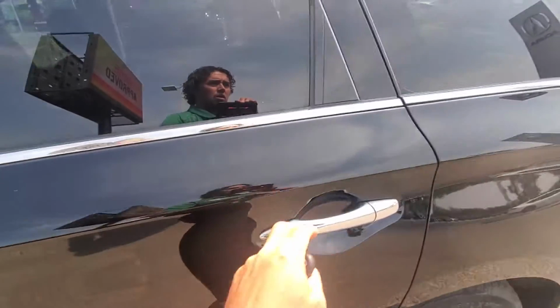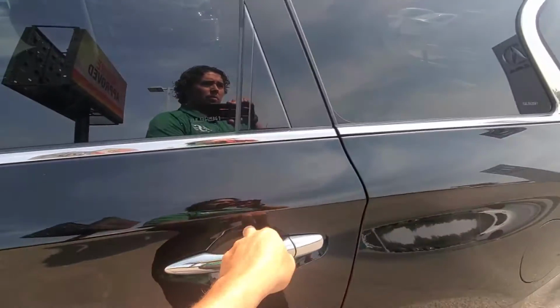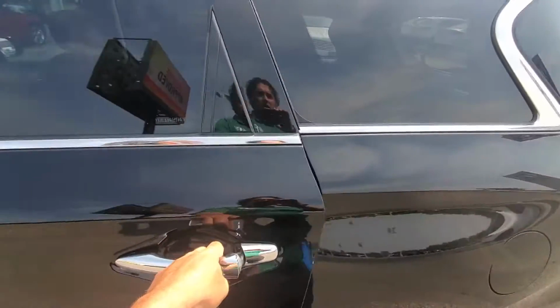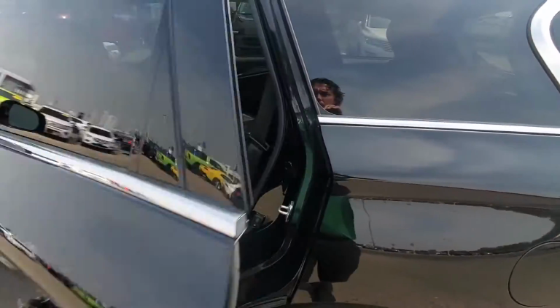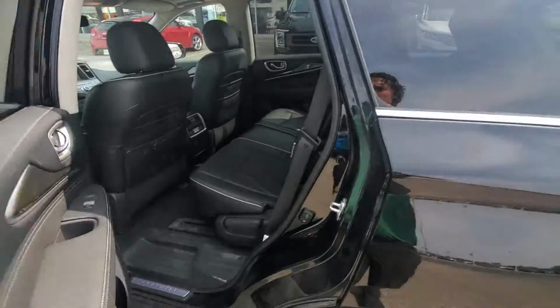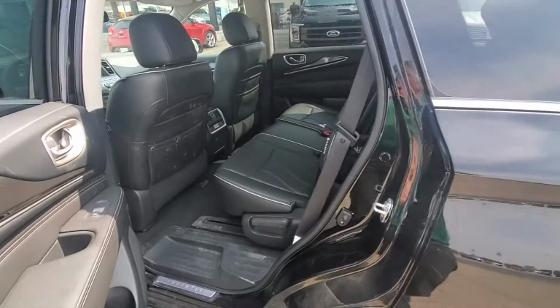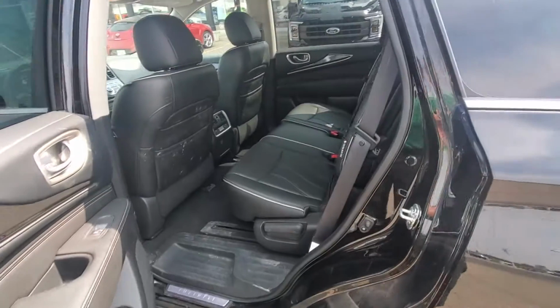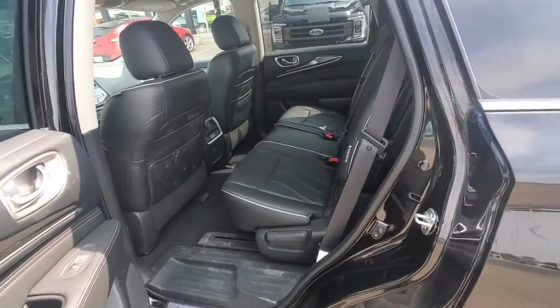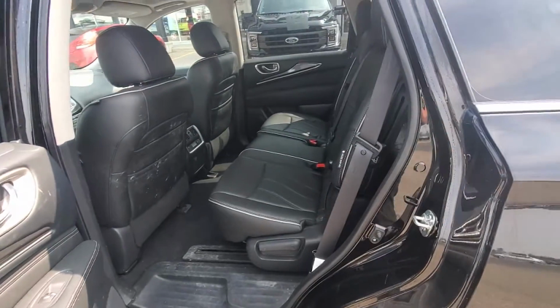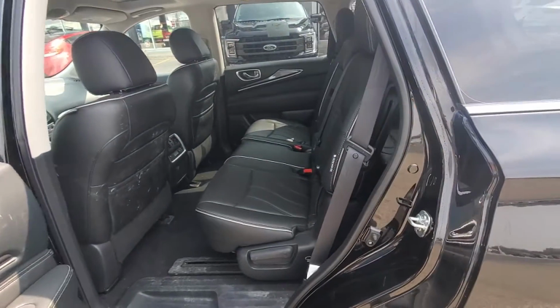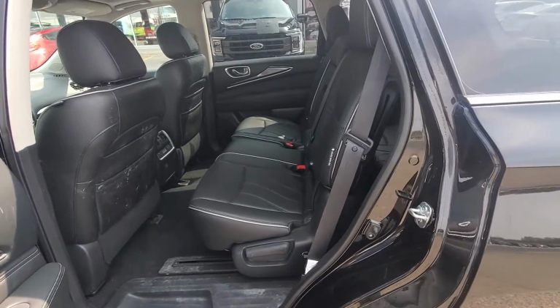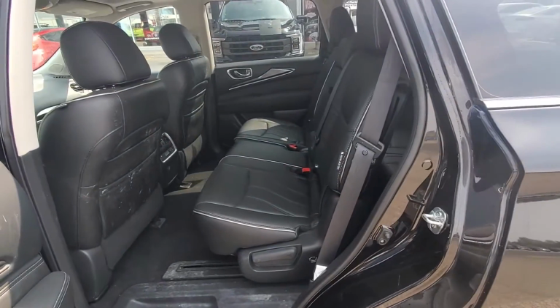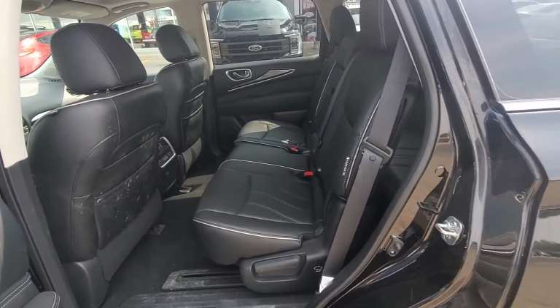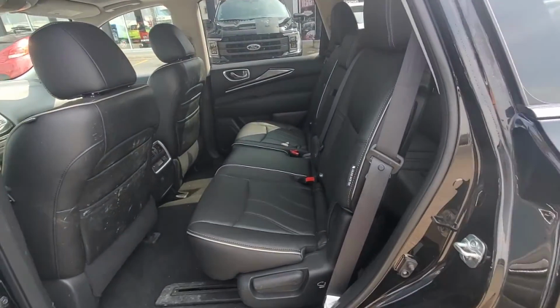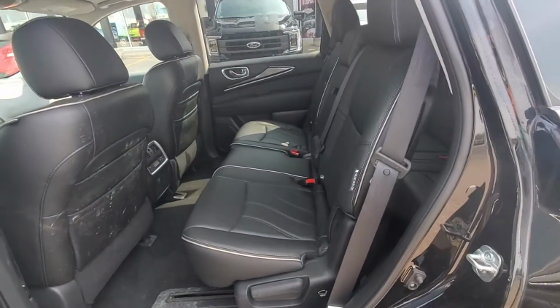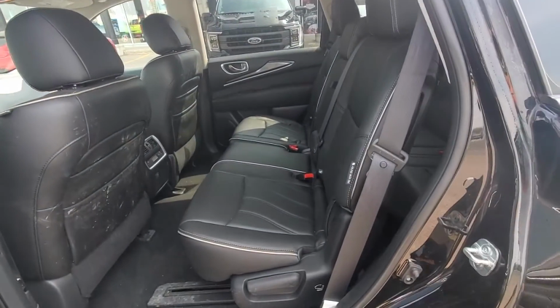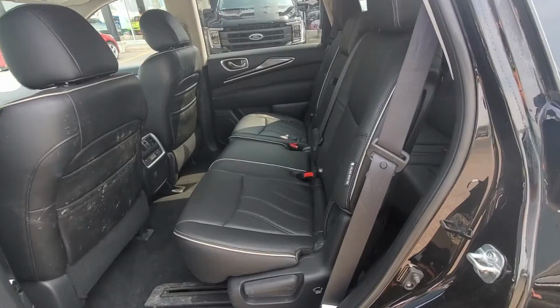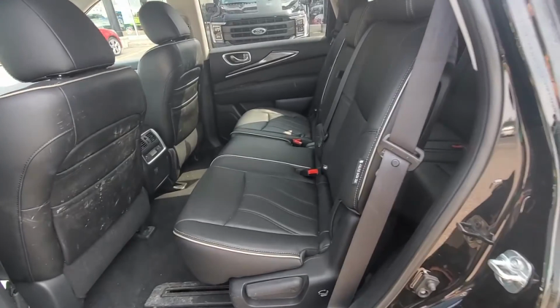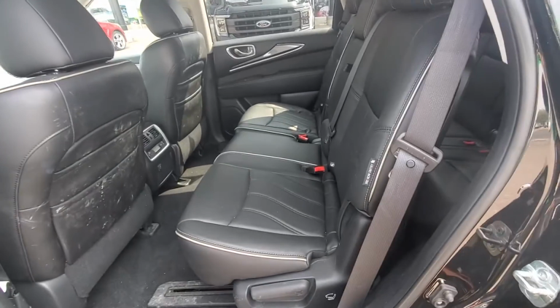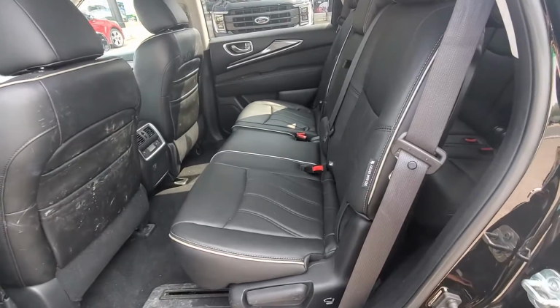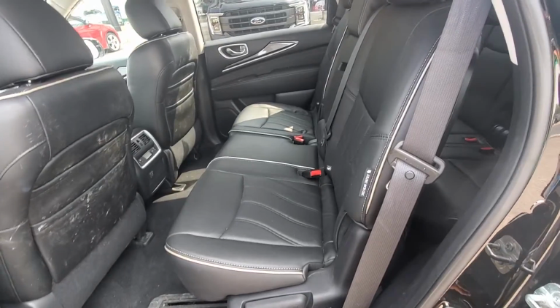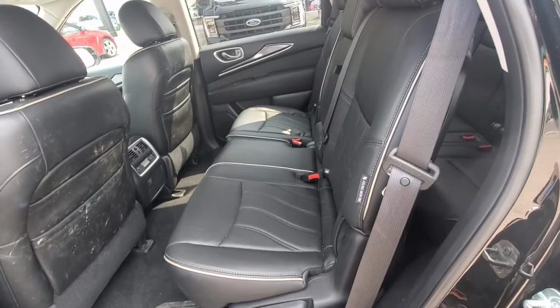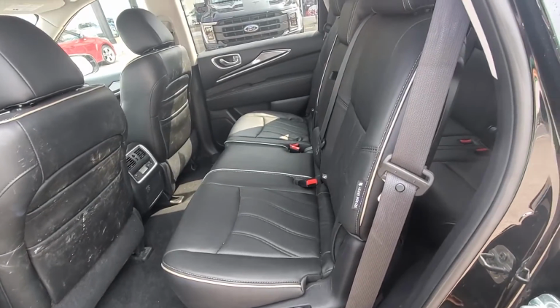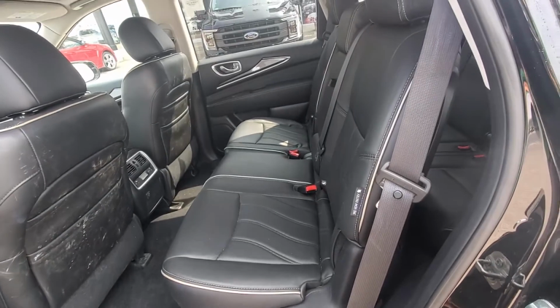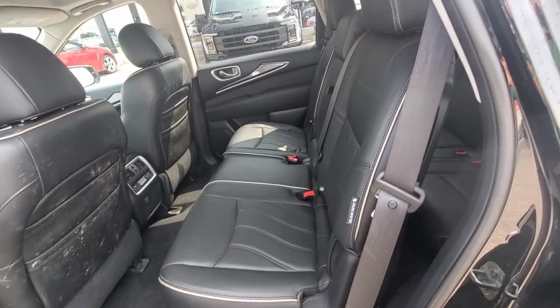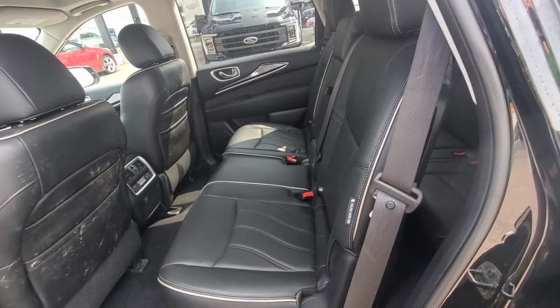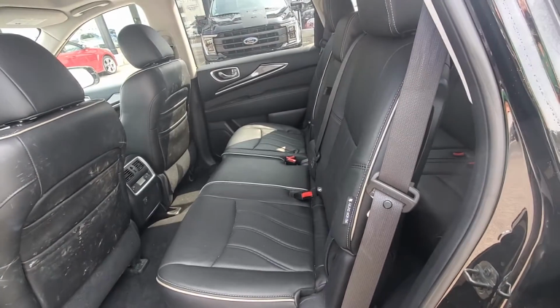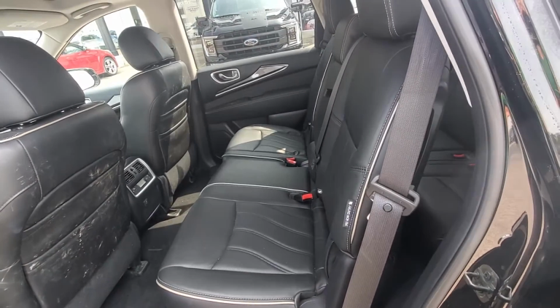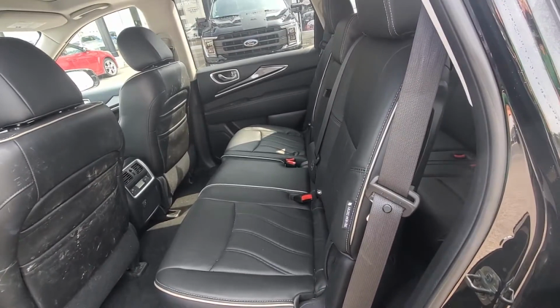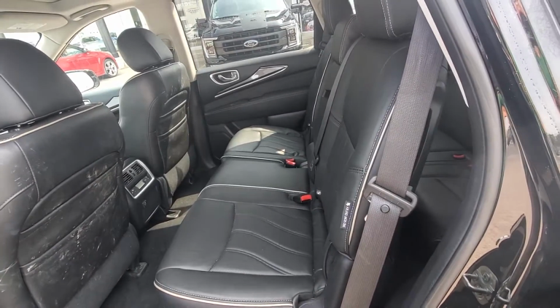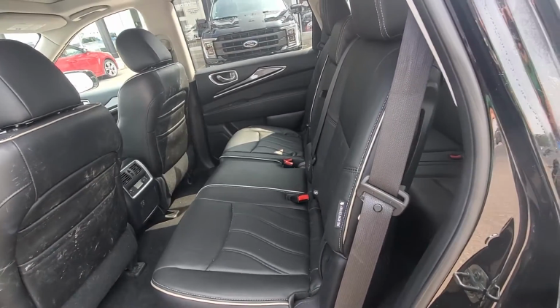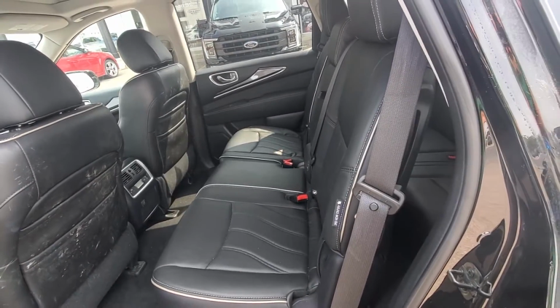On the back you do have the full bench seat with the easy slide and easy access on the back, with rear climate control and USB.